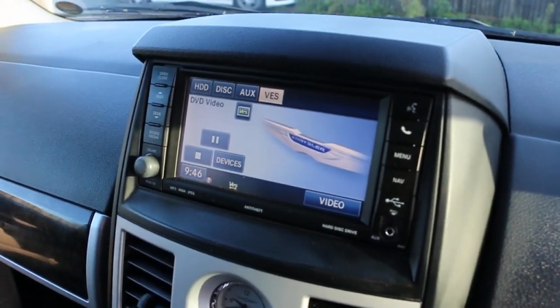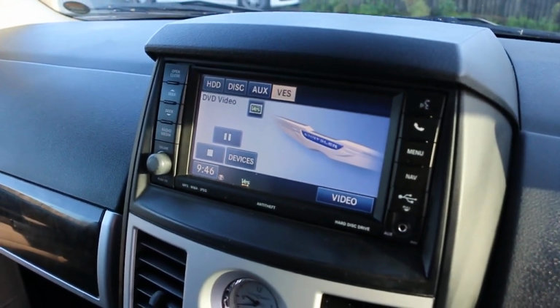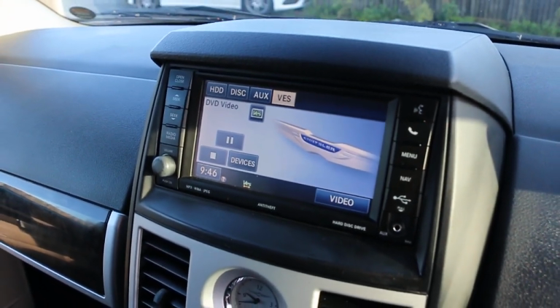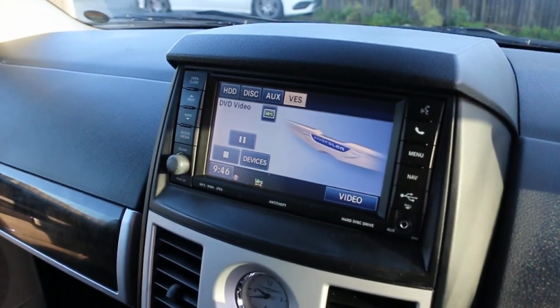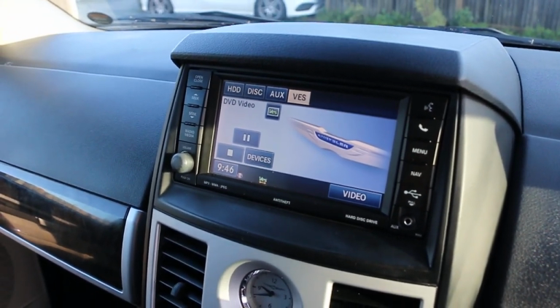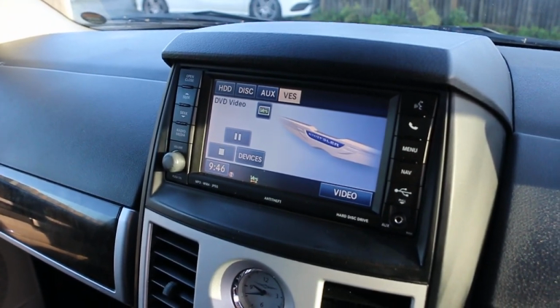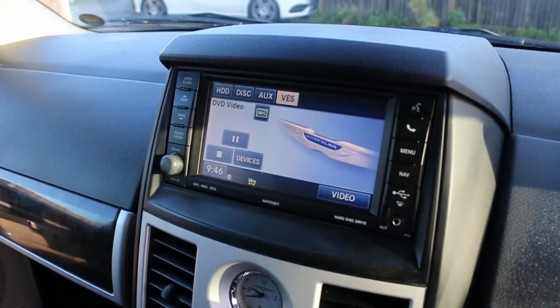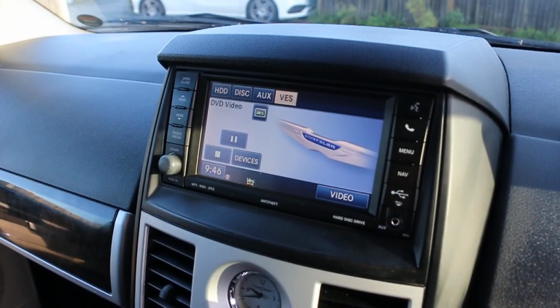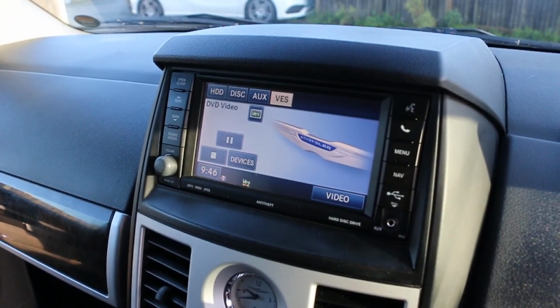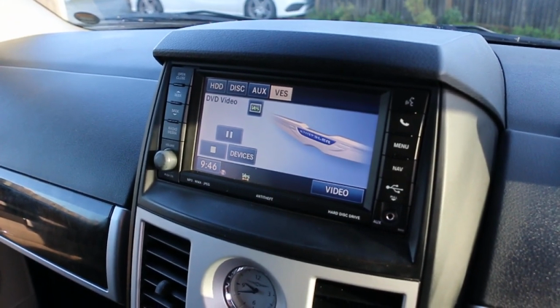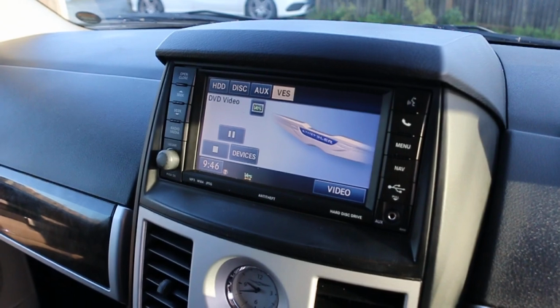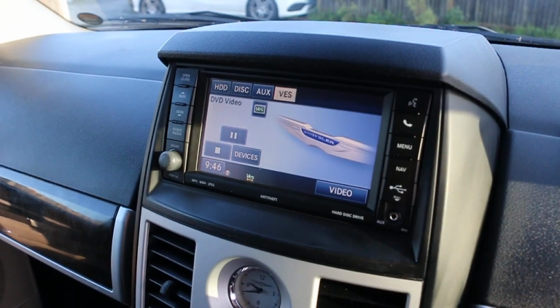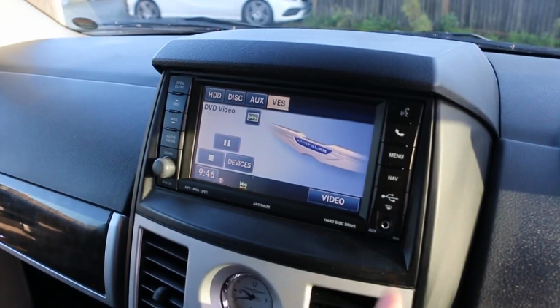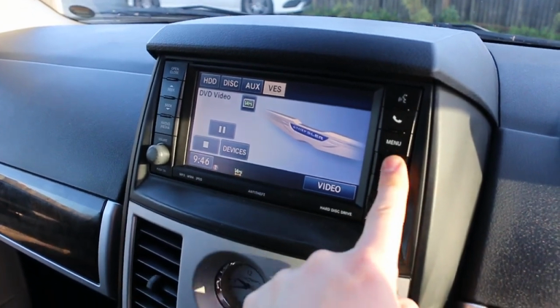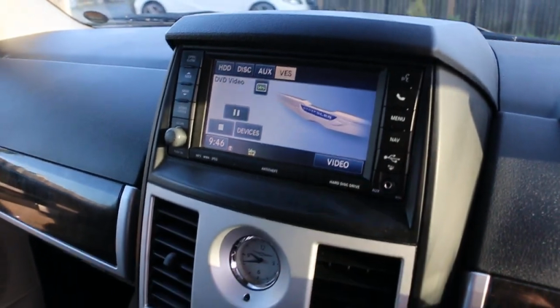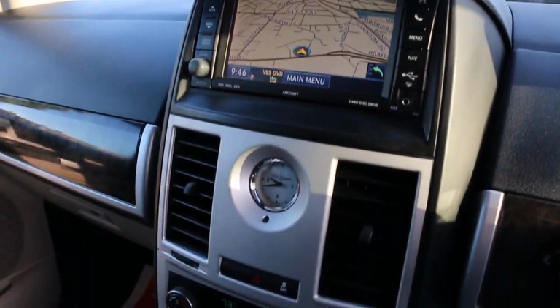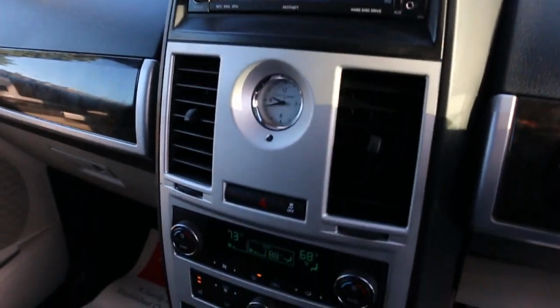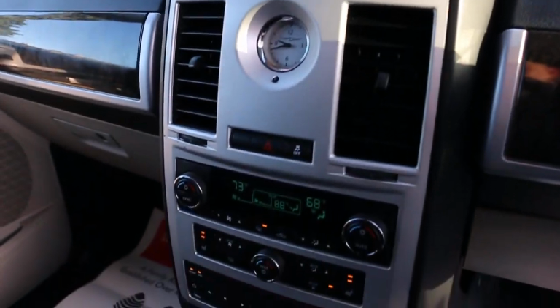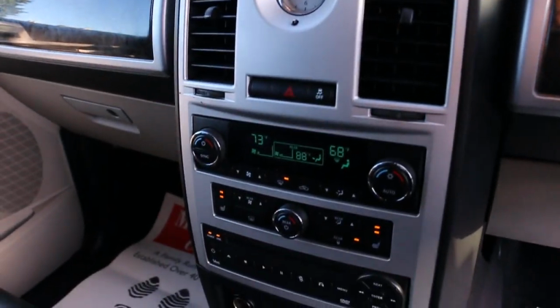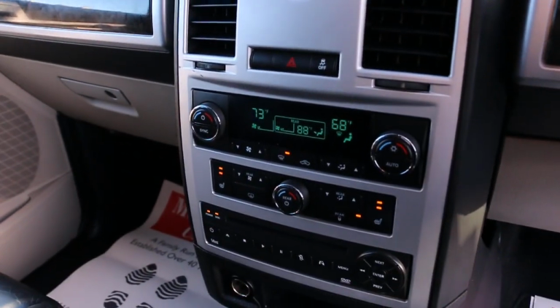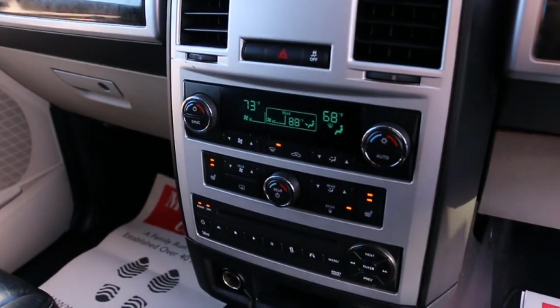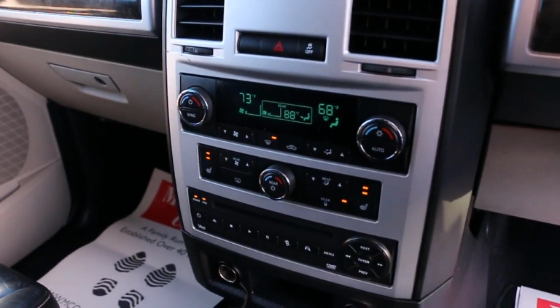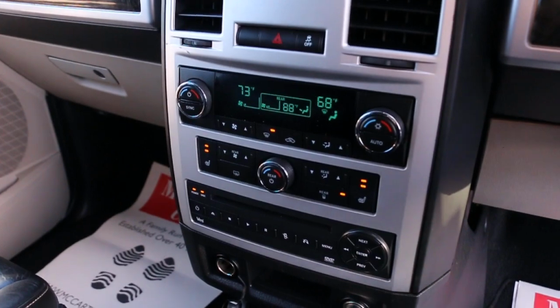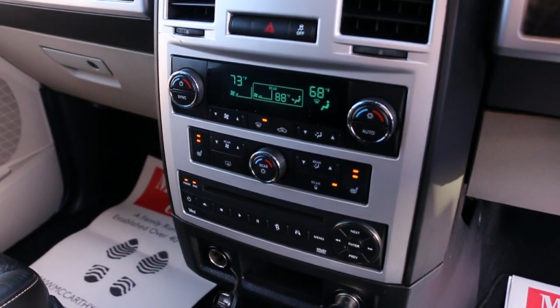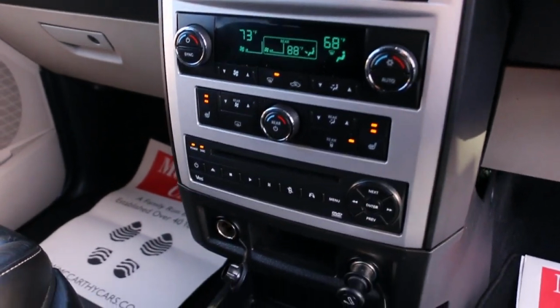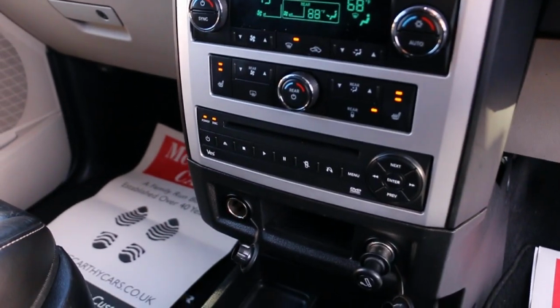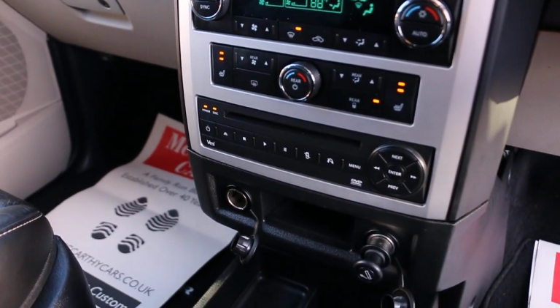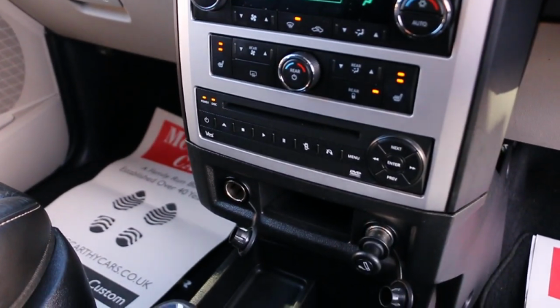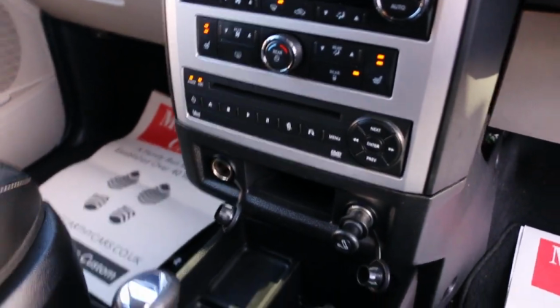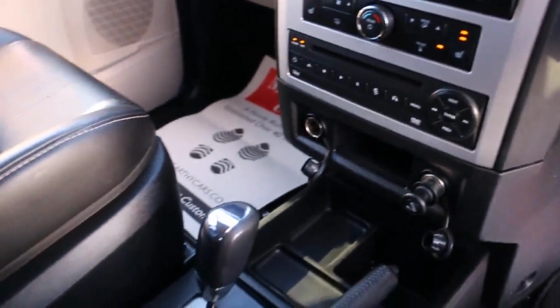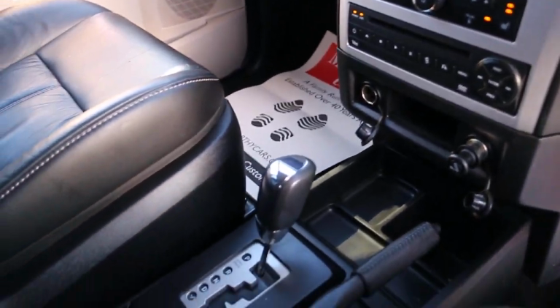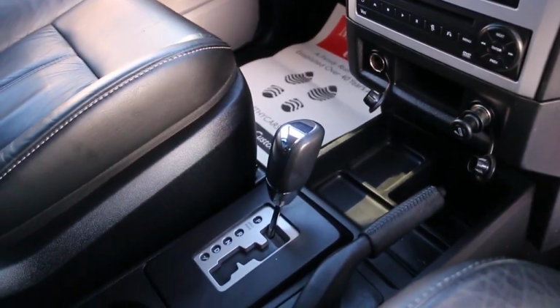USB and AUX connection, onboard hard drive, and Bluetooth connectivity.